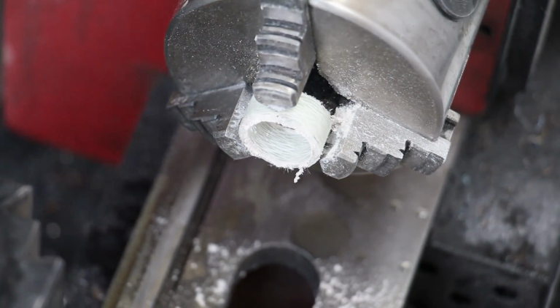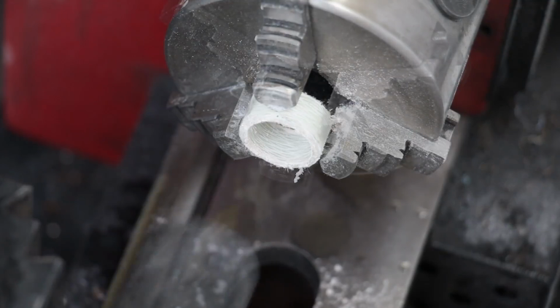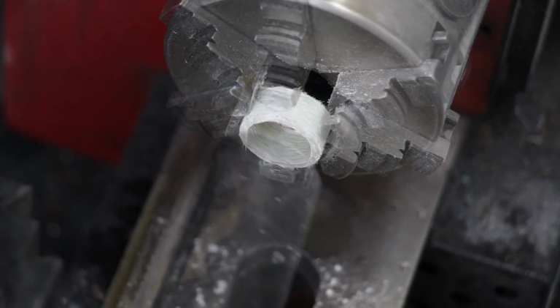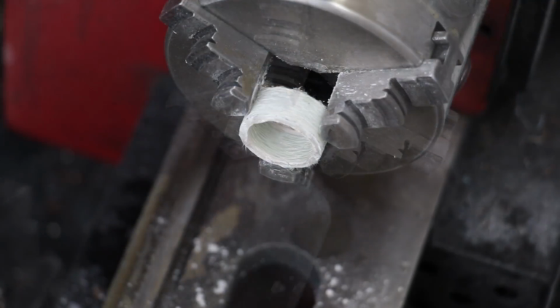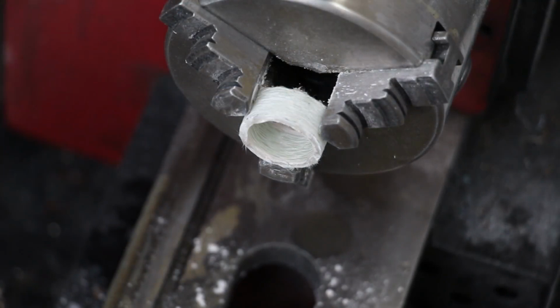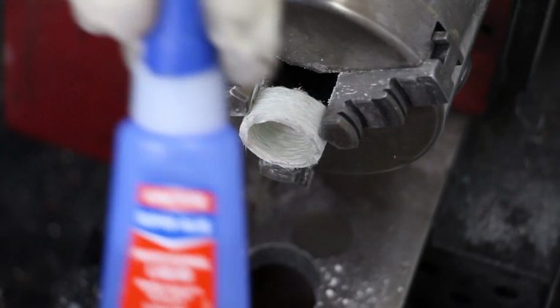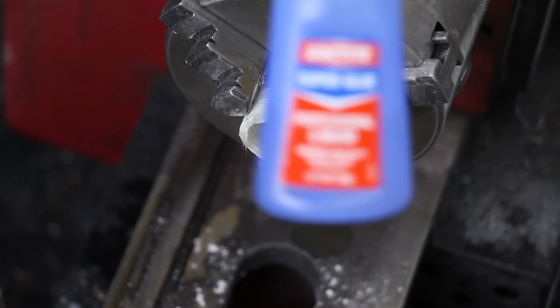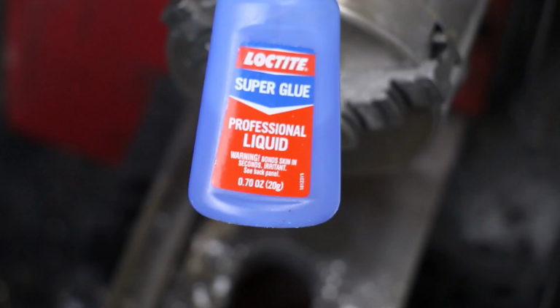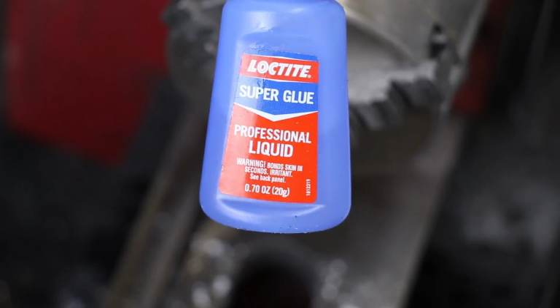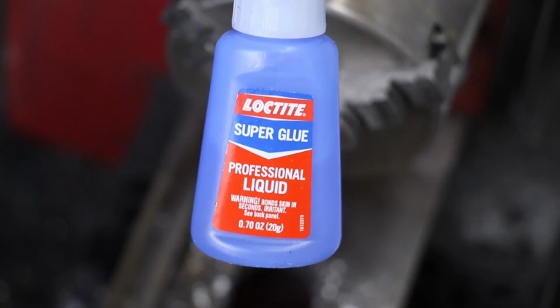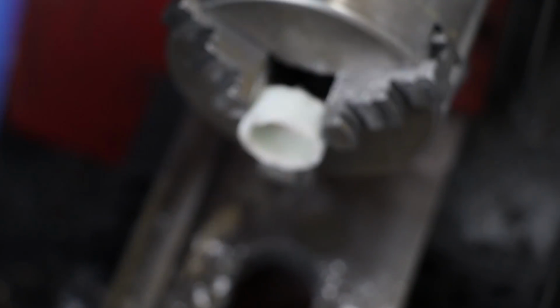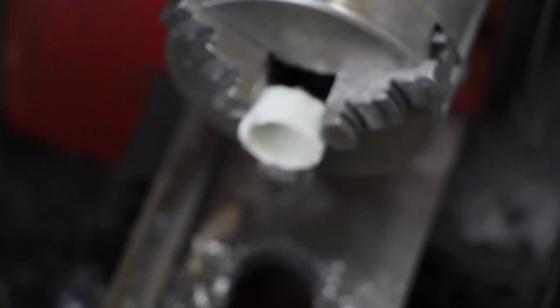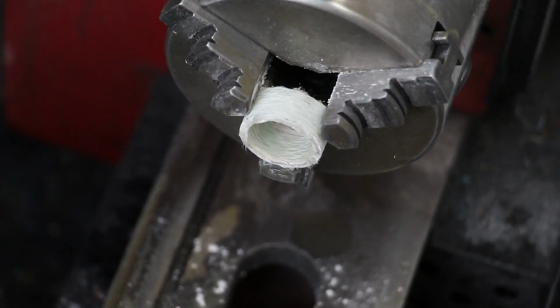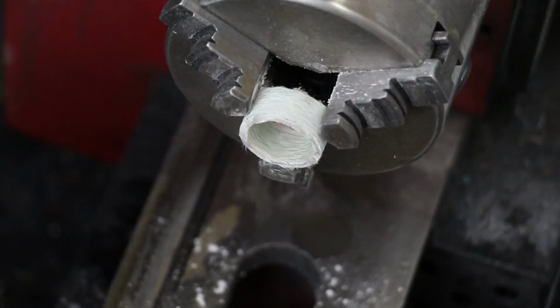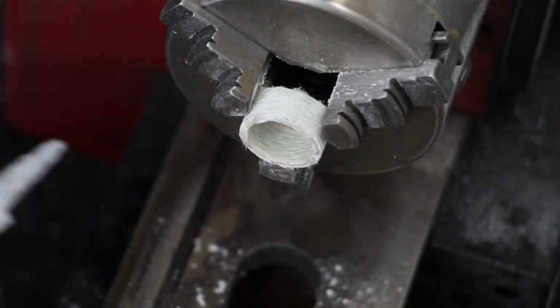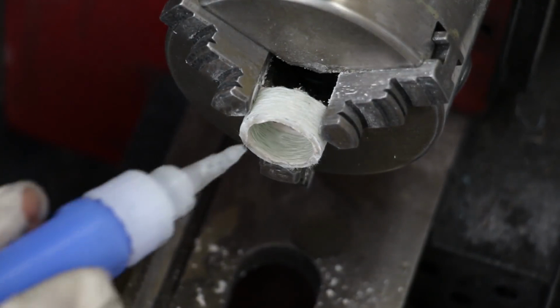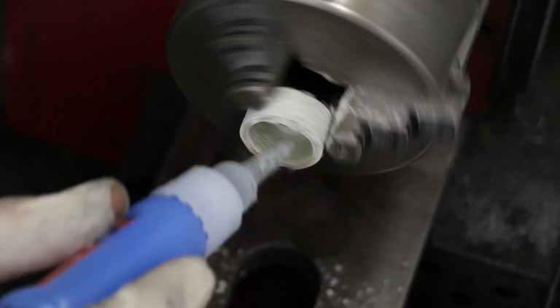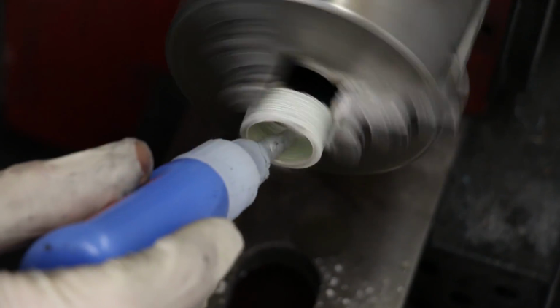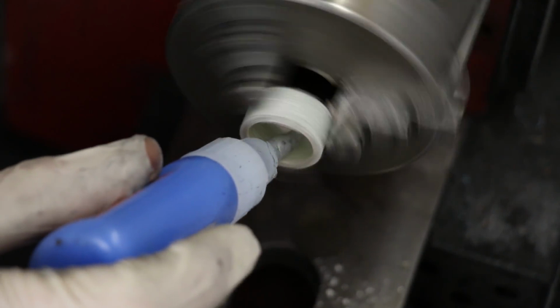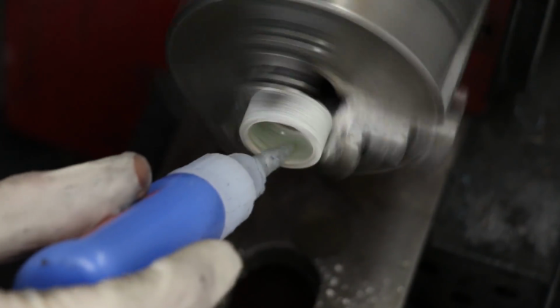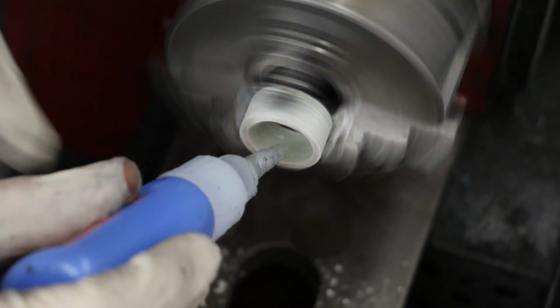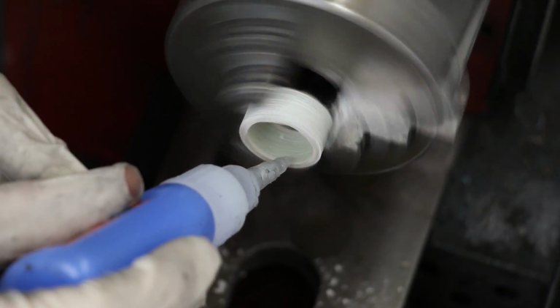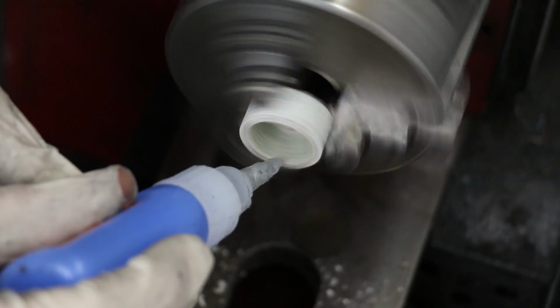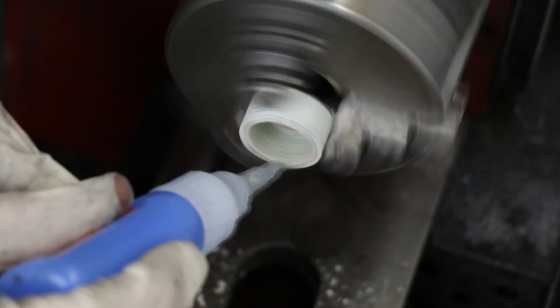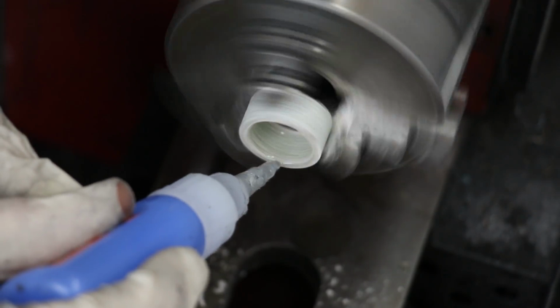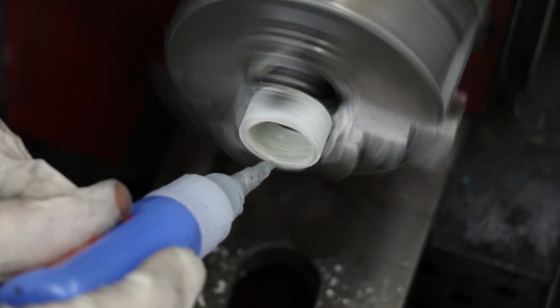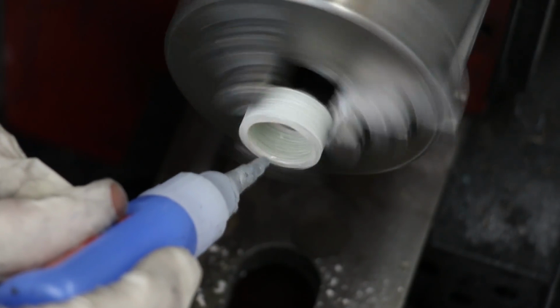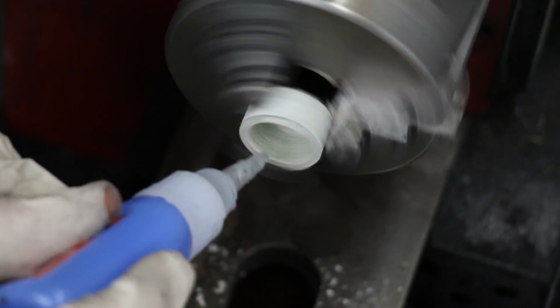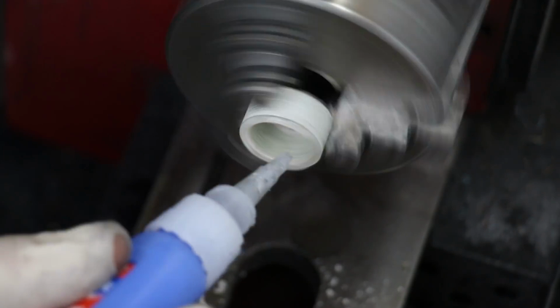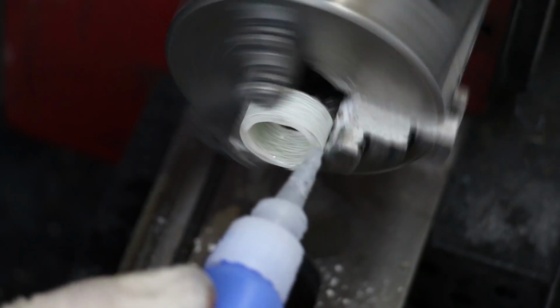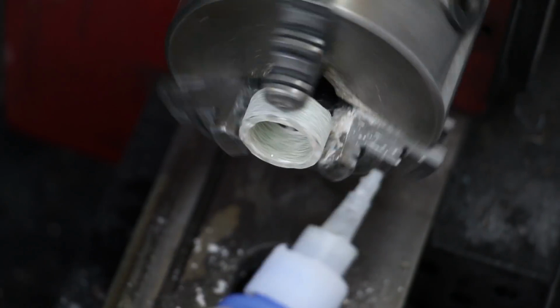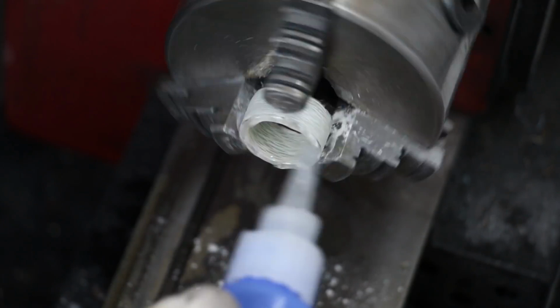Like I was mentioning earlier, I'm going to put a small coating of super glue over everything and that should keep the Kevlar from fraying and causing any more splinters.